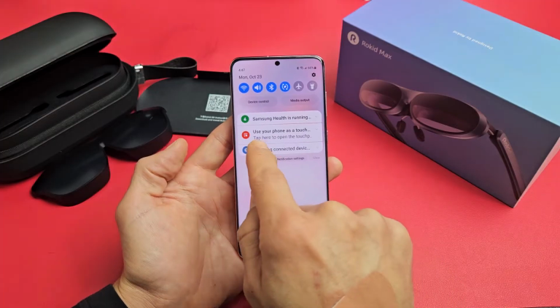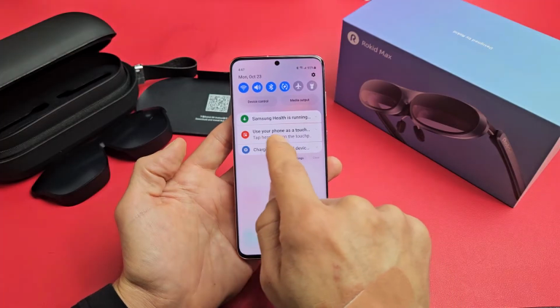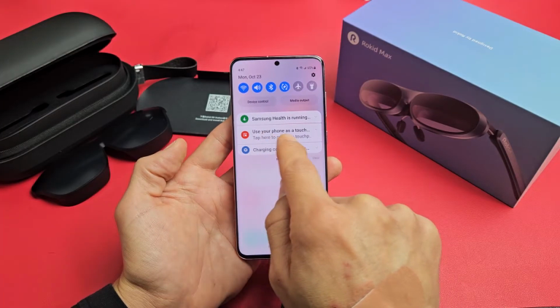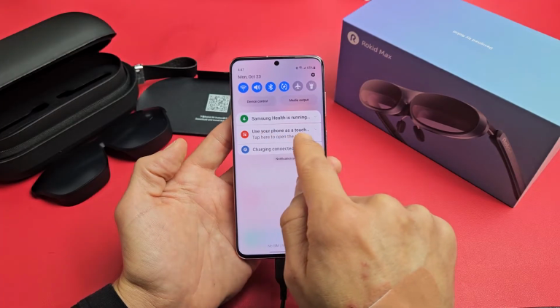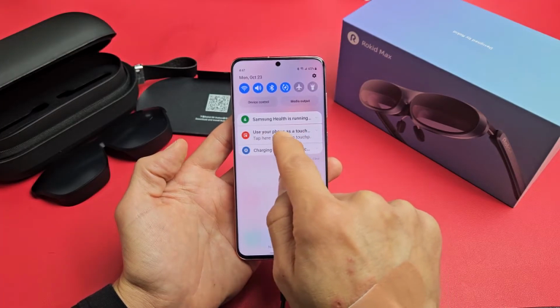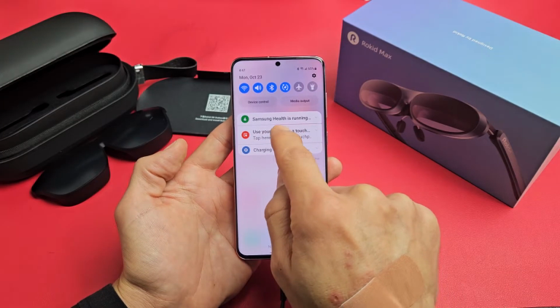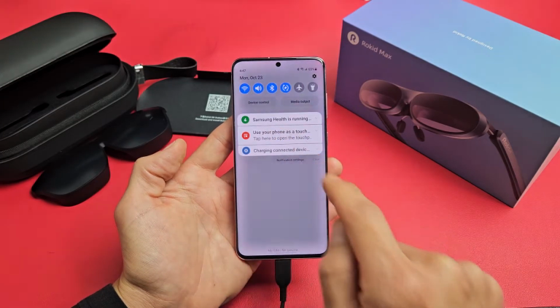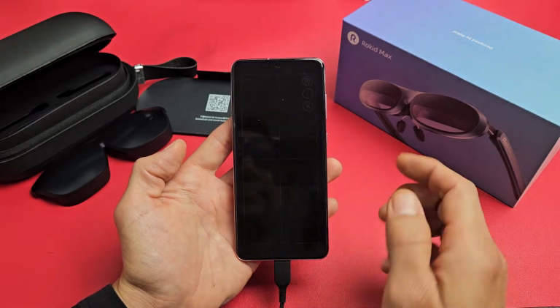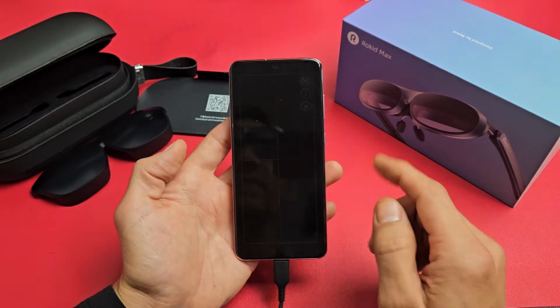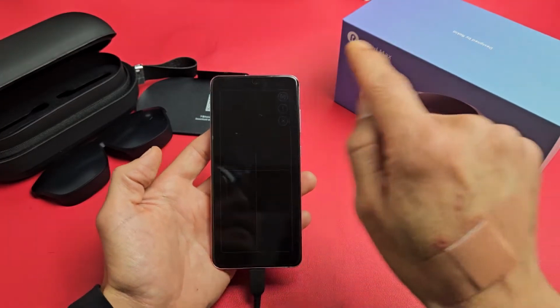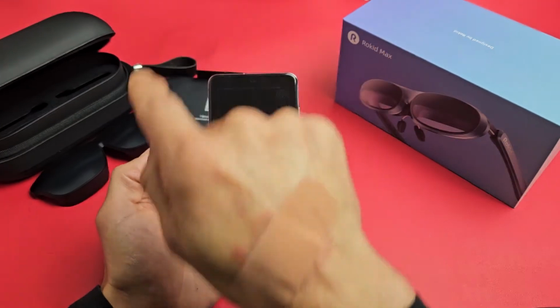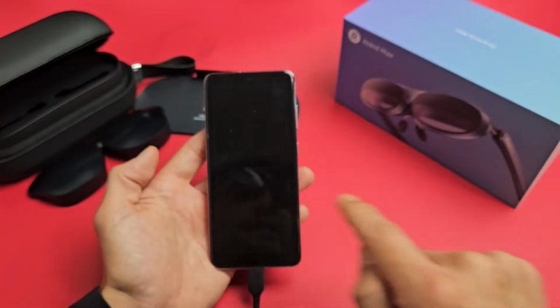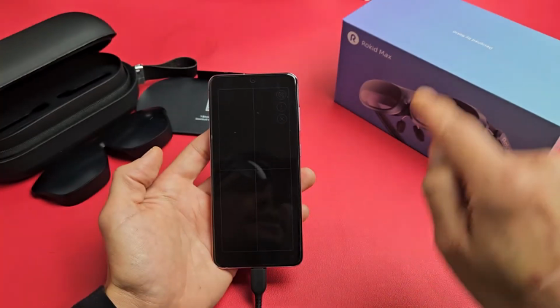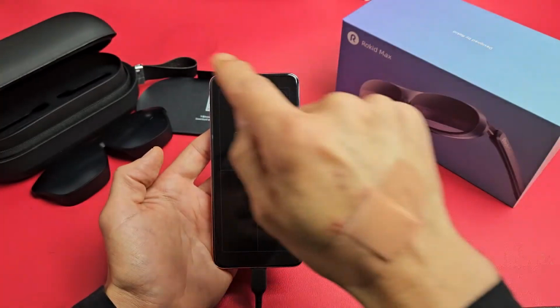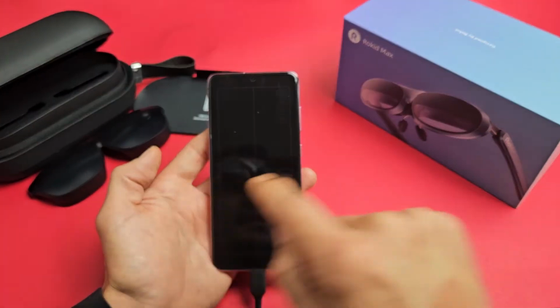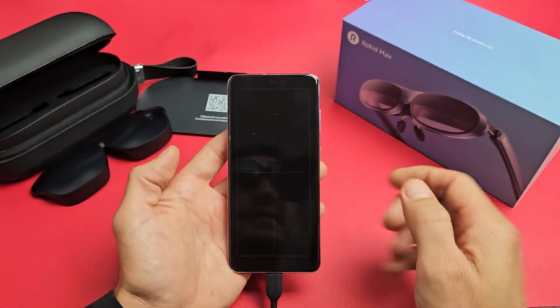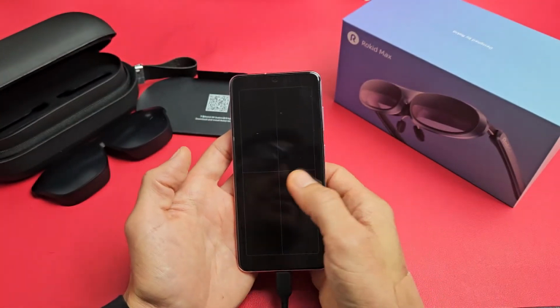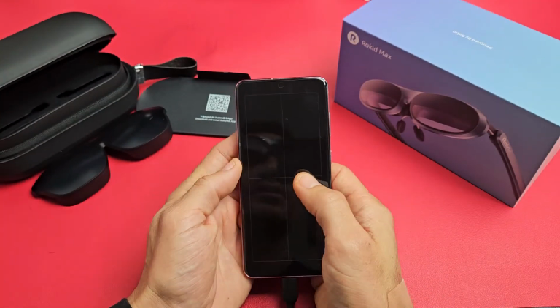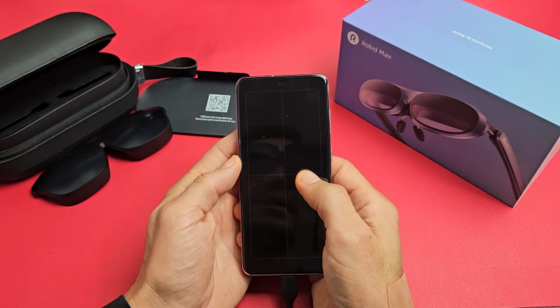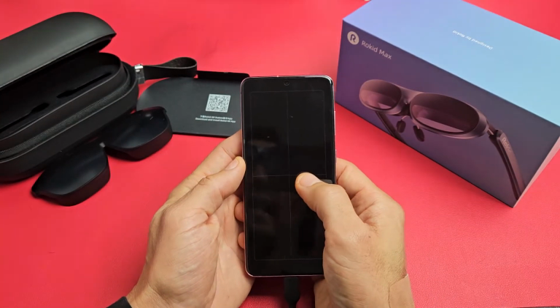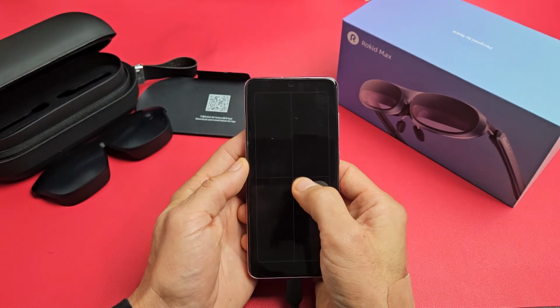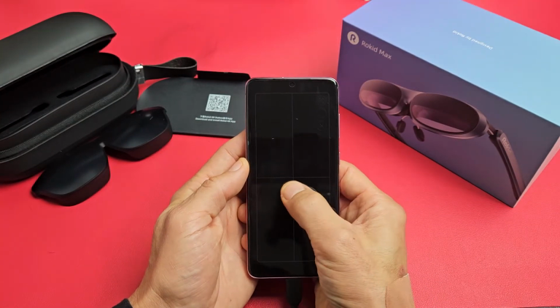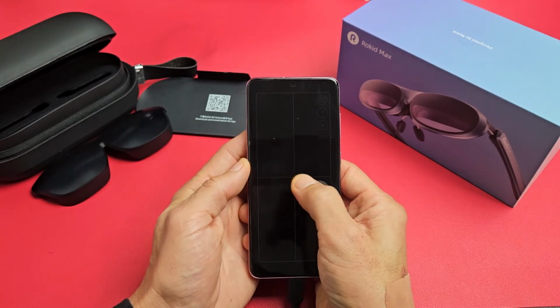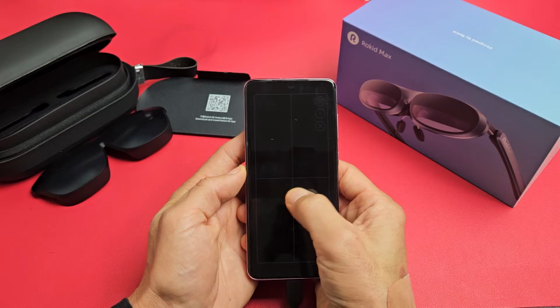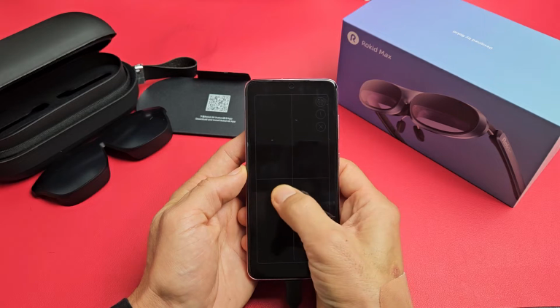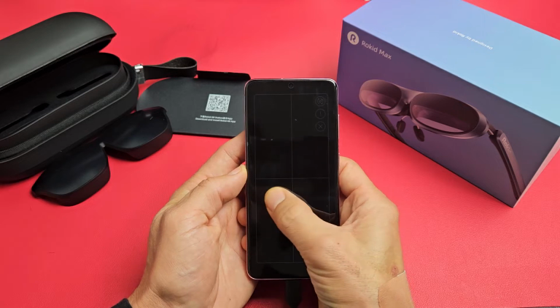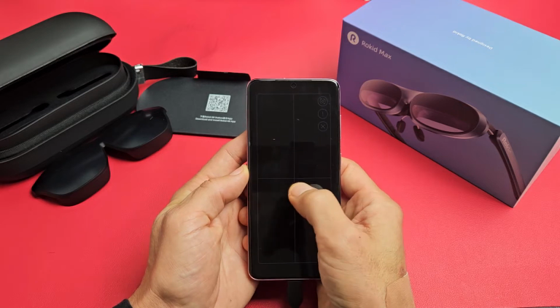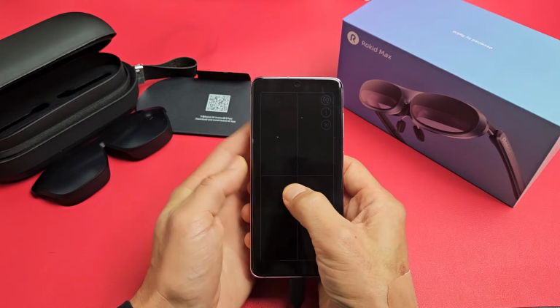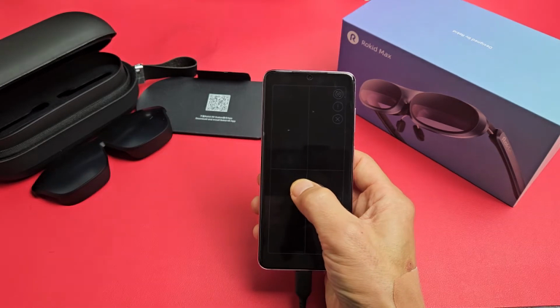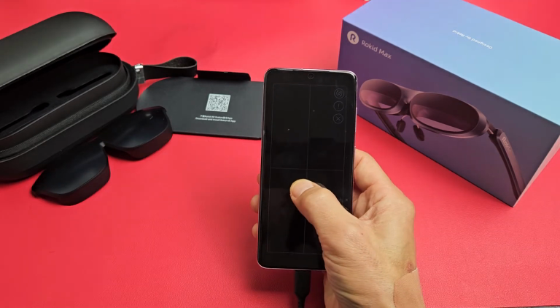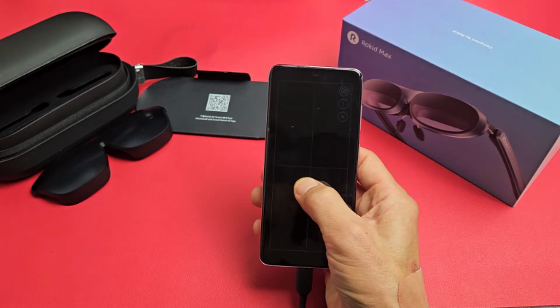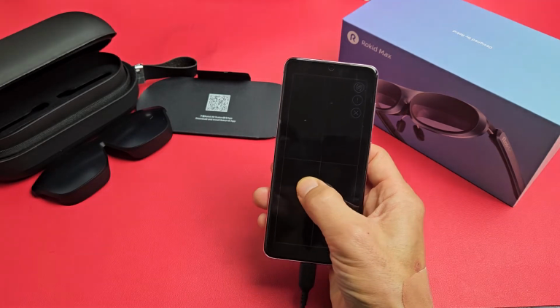you see right here: use your phone as a touchpad. So if I tap on here, I'm seeing like a big desktop in my glasses. And now I can use this as a mouse here, and I have this little thing on the bottom I can see.